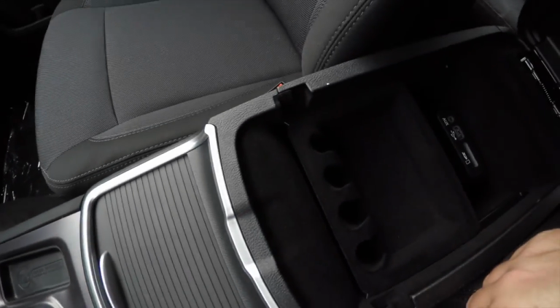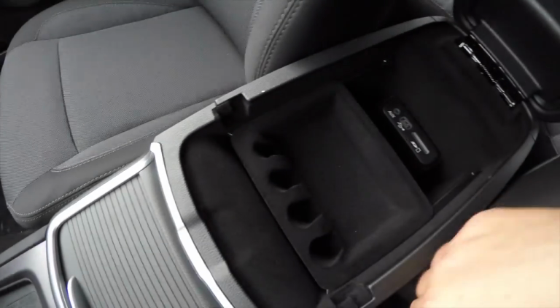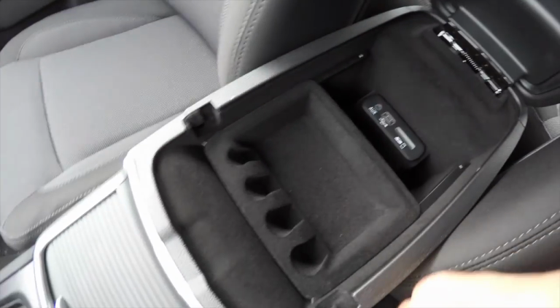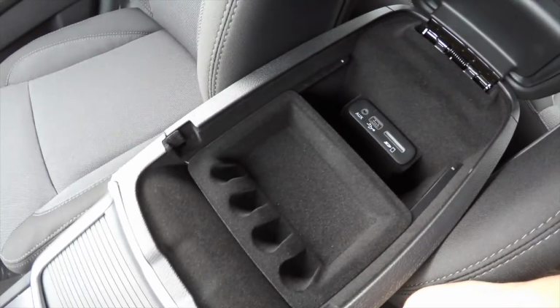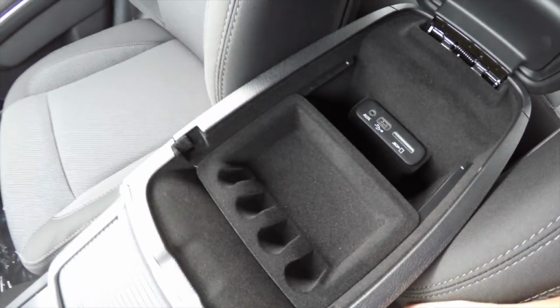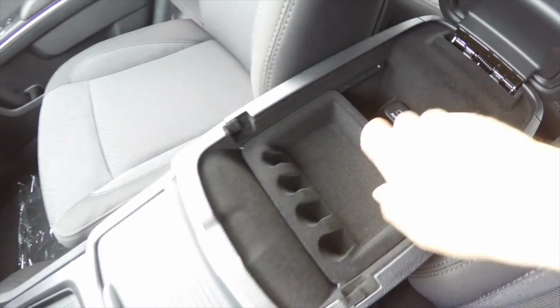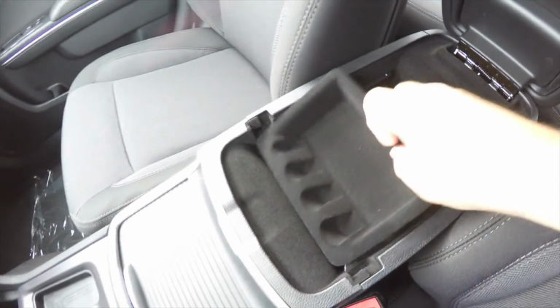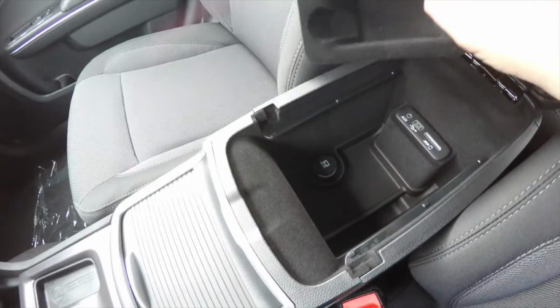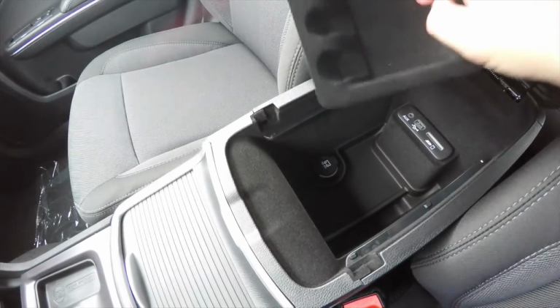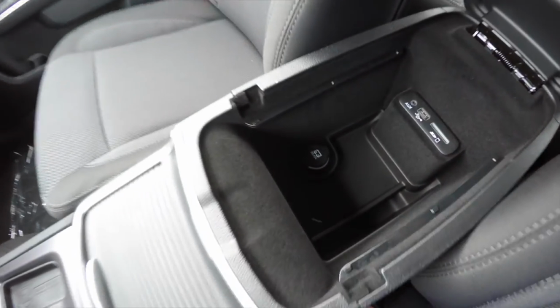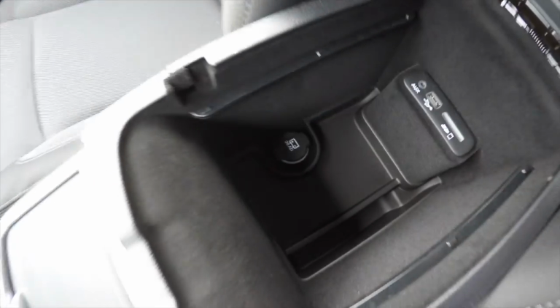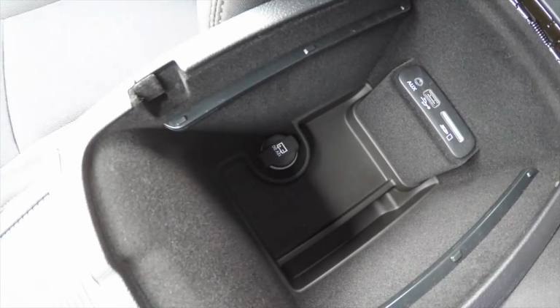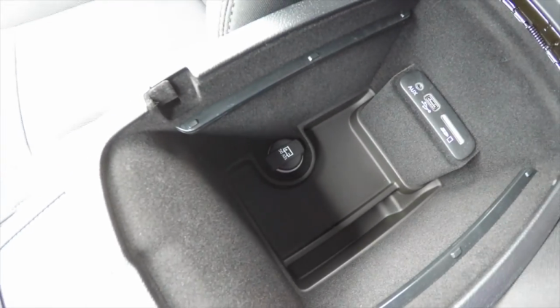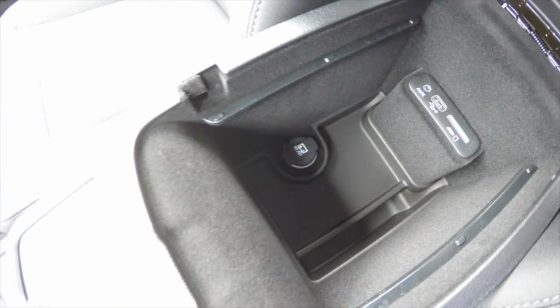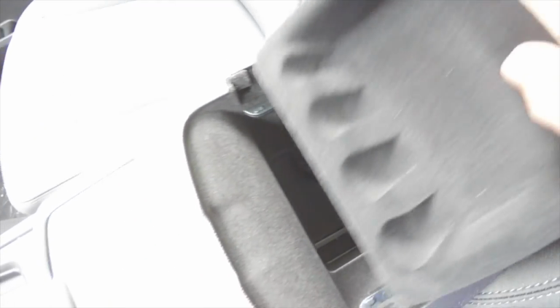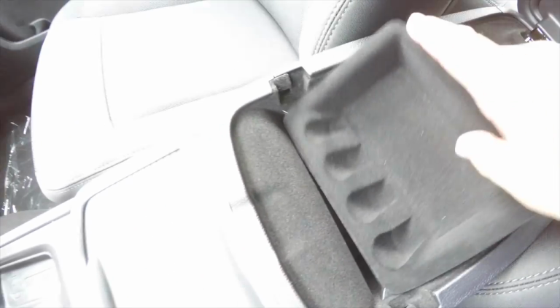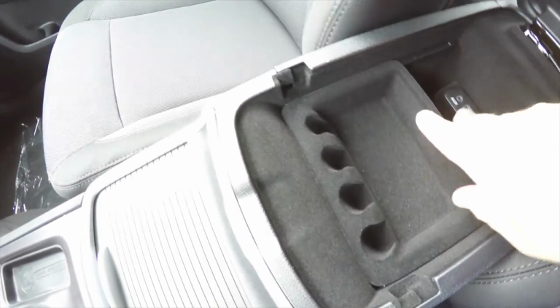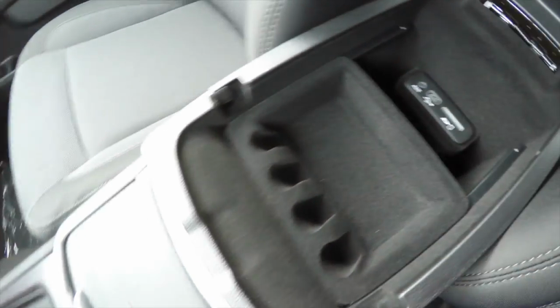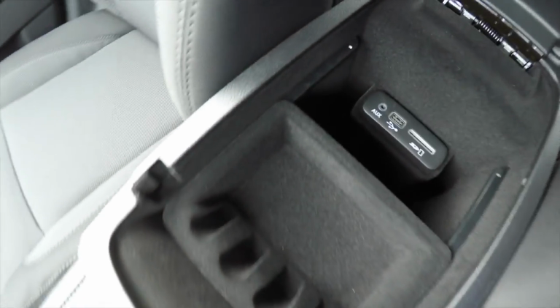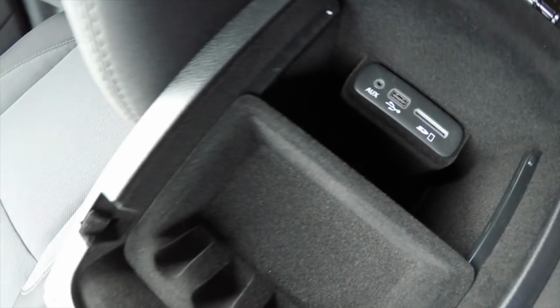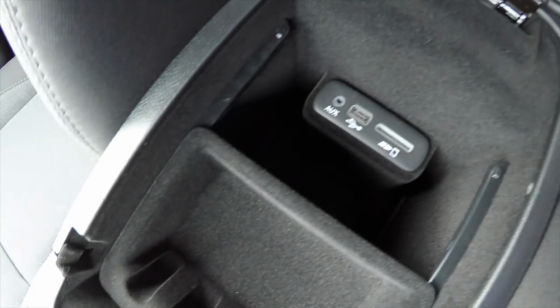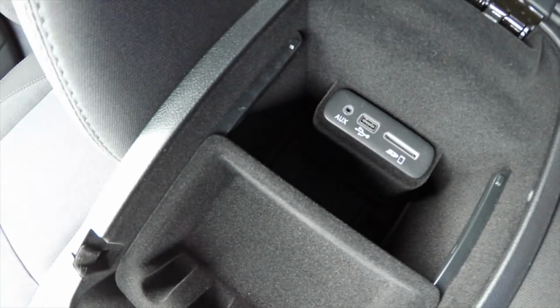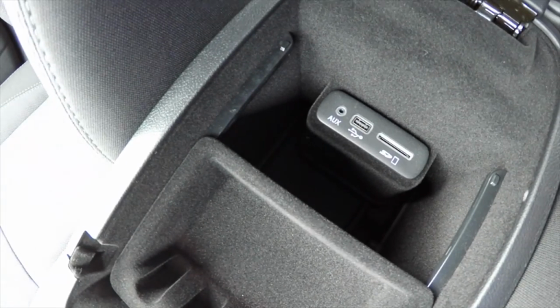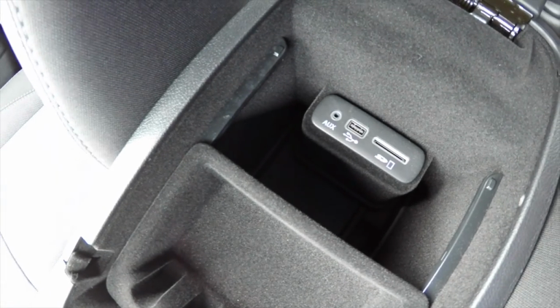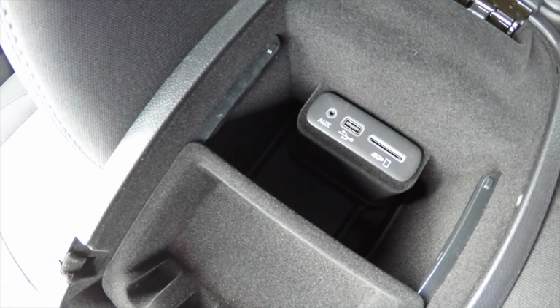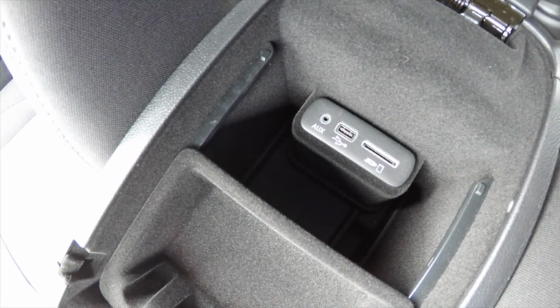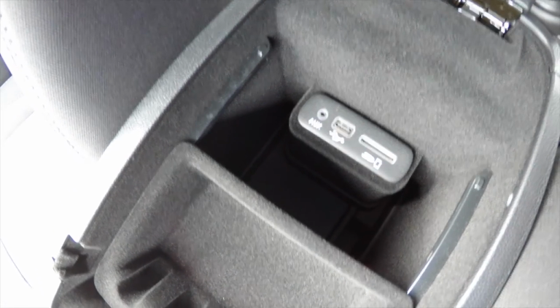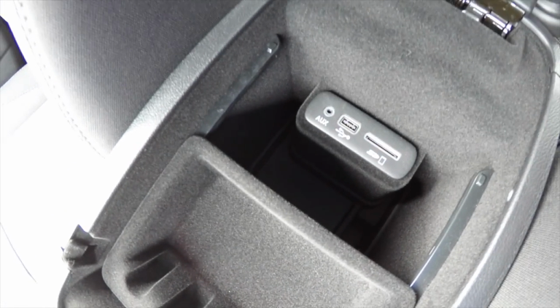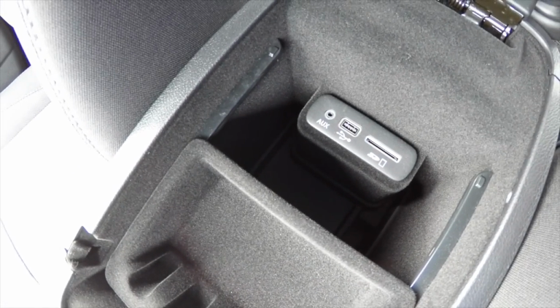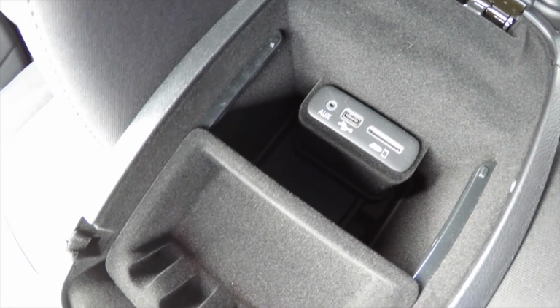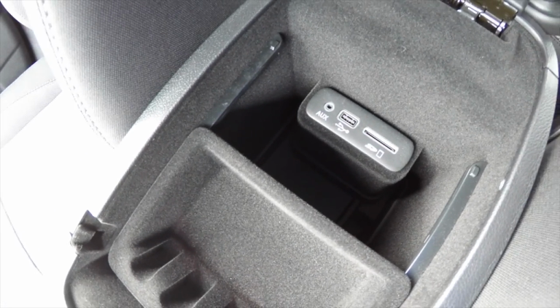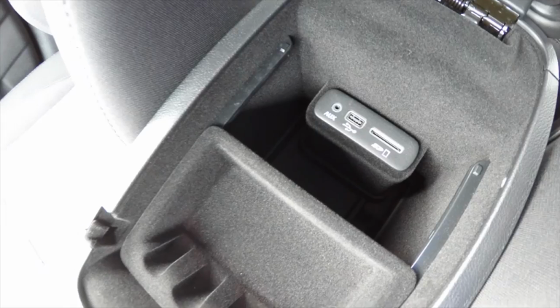There is storage in your center armrest with a removable liner. Down below there is a 12-volt power point. Also, revised locations for your Uconnect media inputs: you have an auxiliary input jack, USB port, and SD card reader.